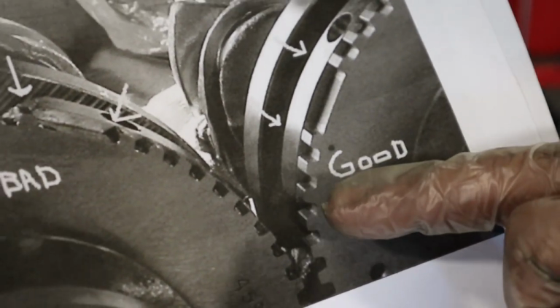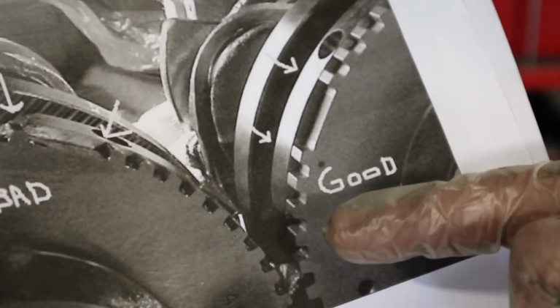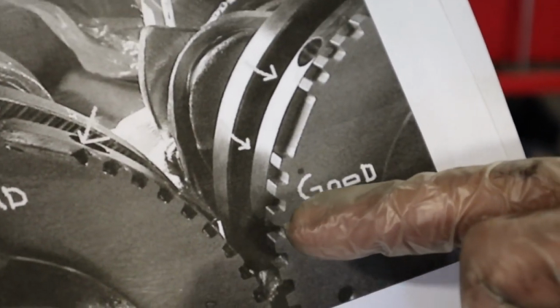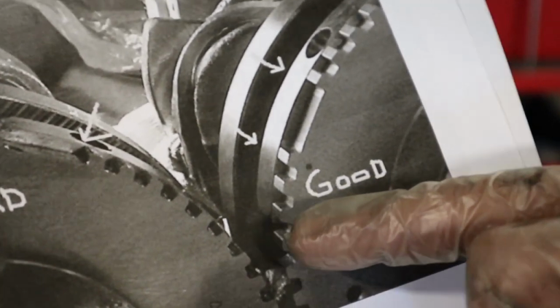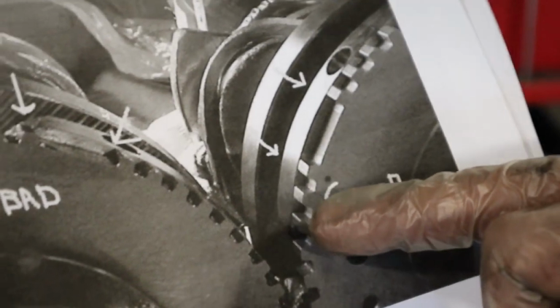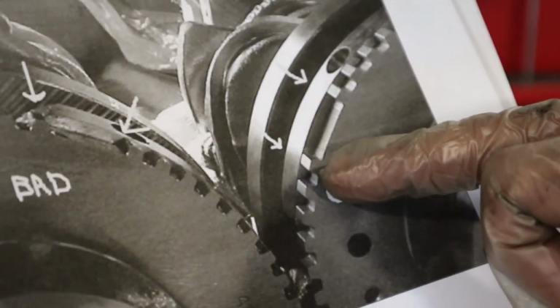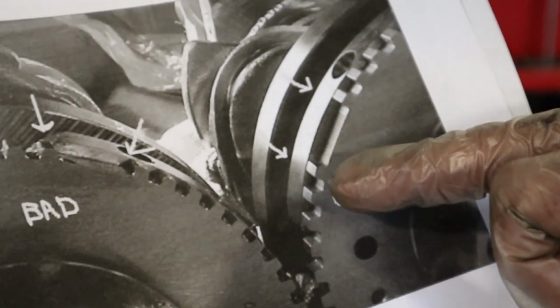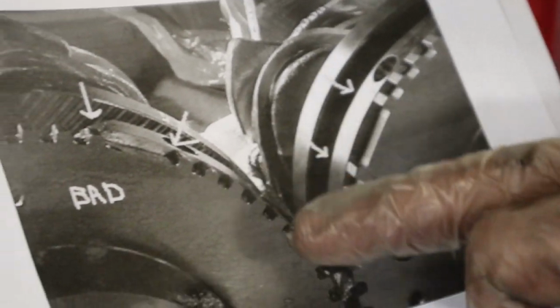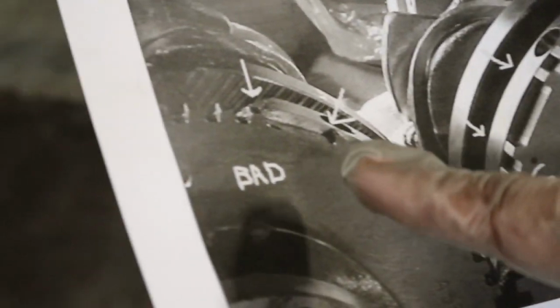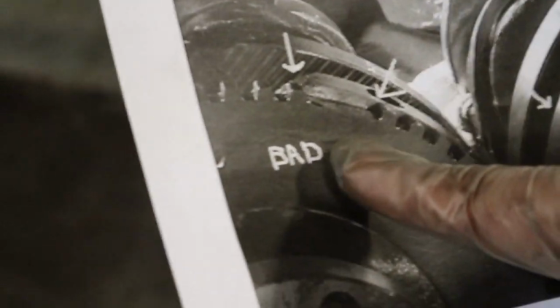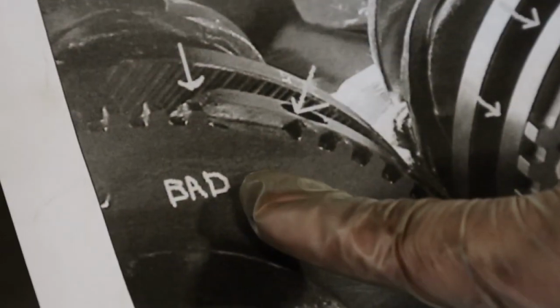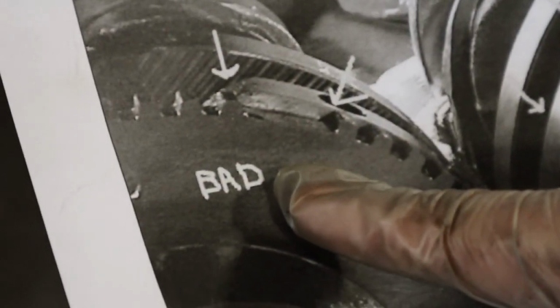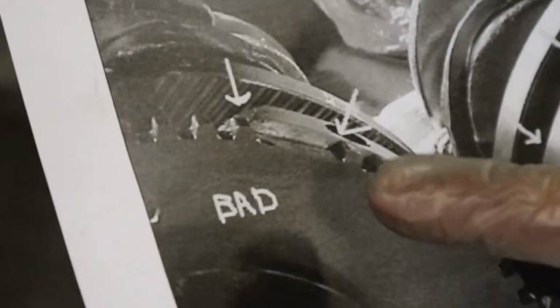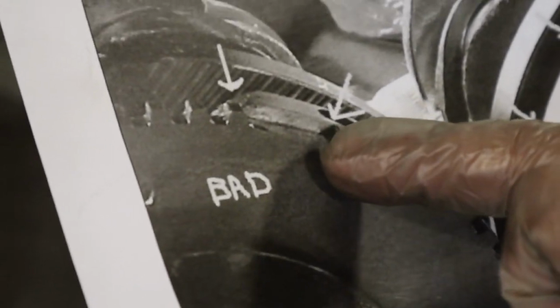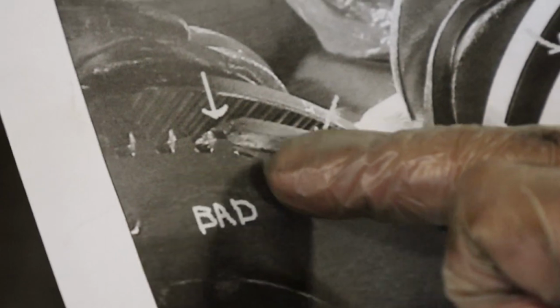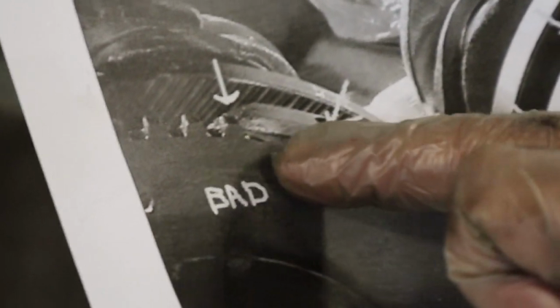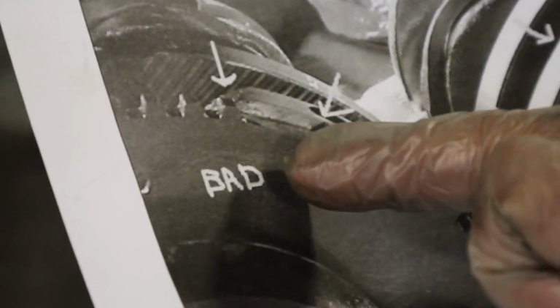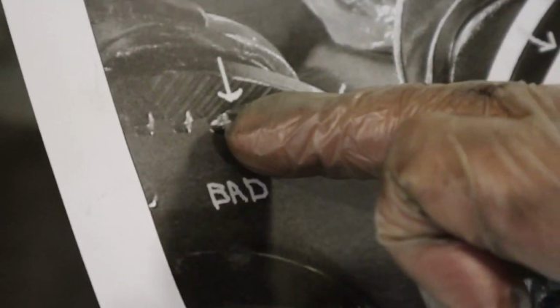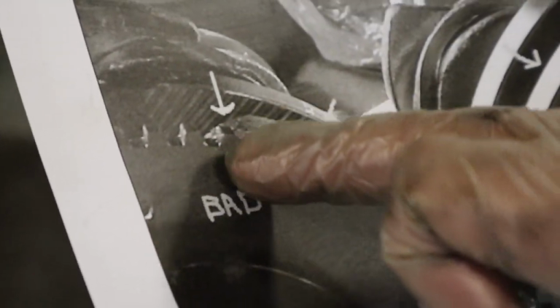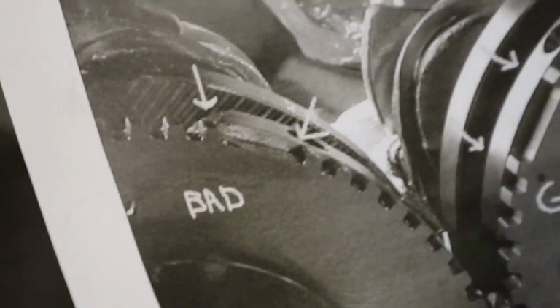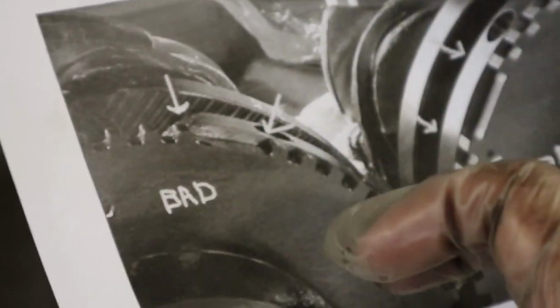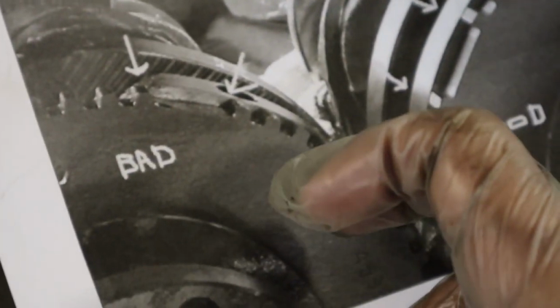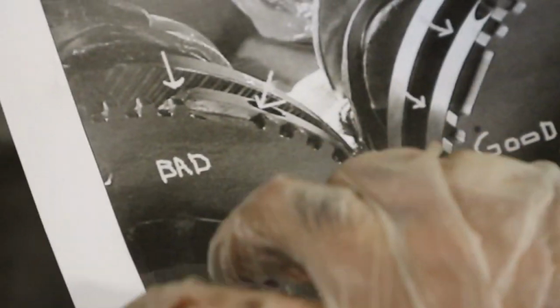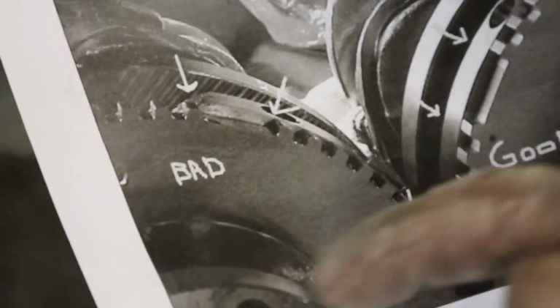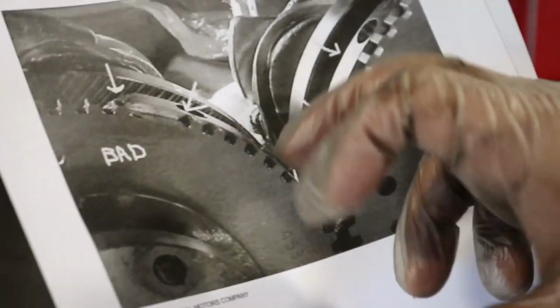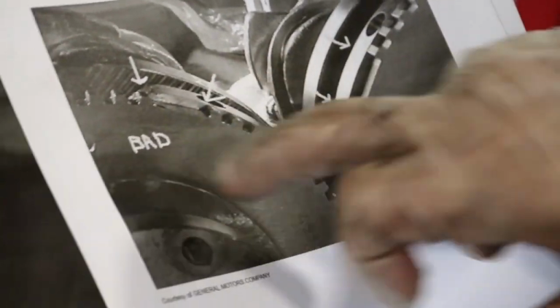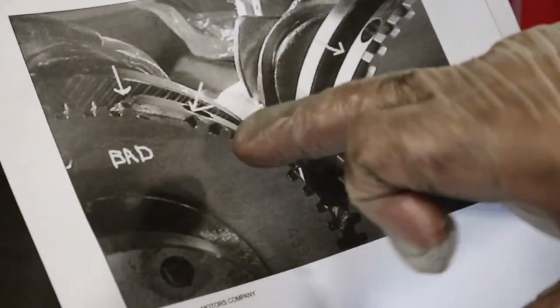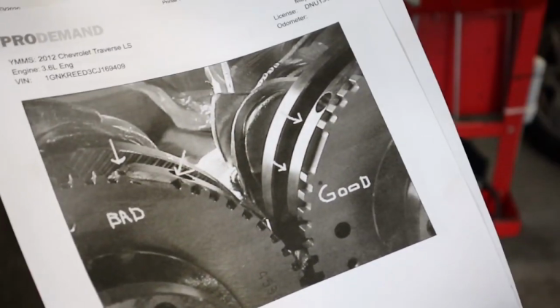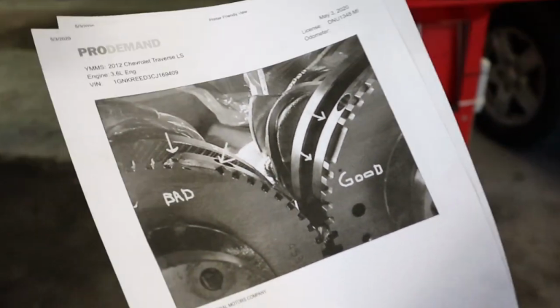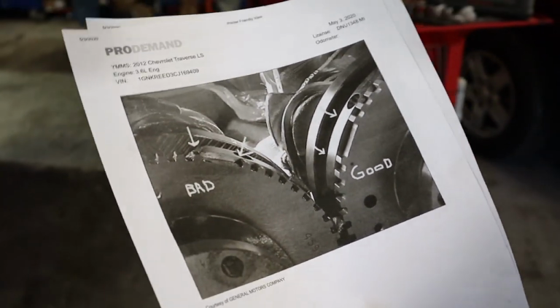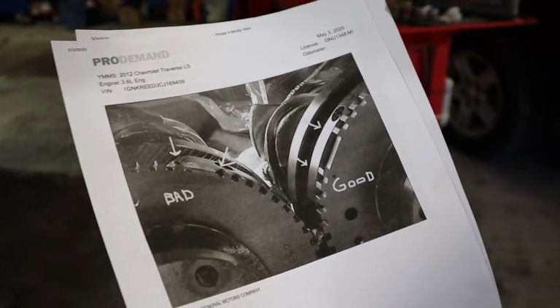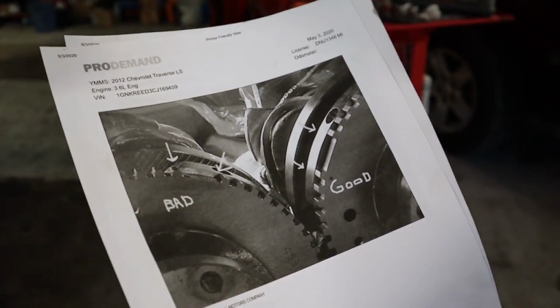That's the way you check it — you've got to count those three teeth, and then you see this is the back right here. You can see the gap is right there where it ends. It moves from the original position on the crankshaft.